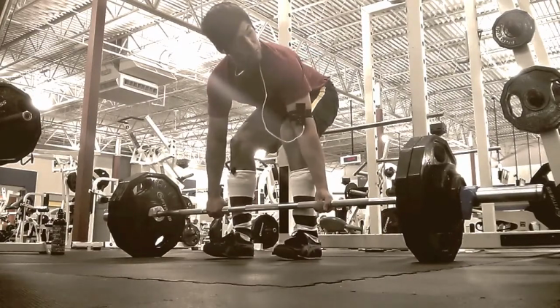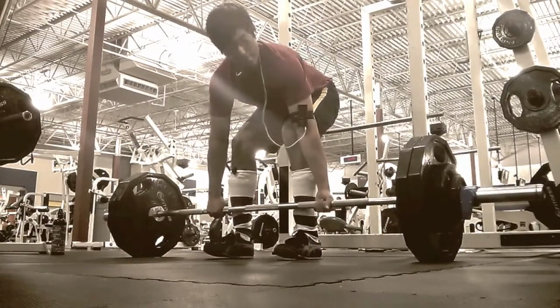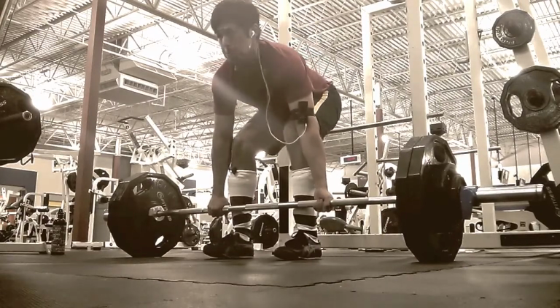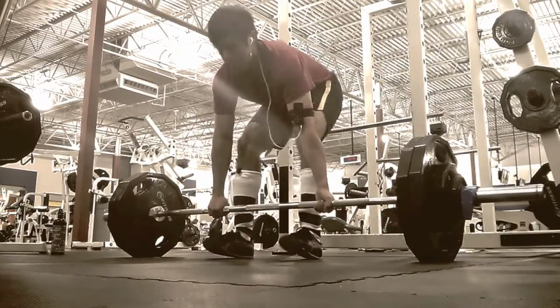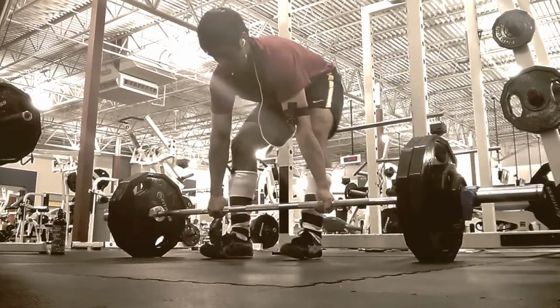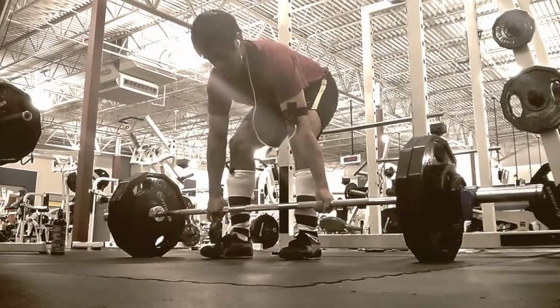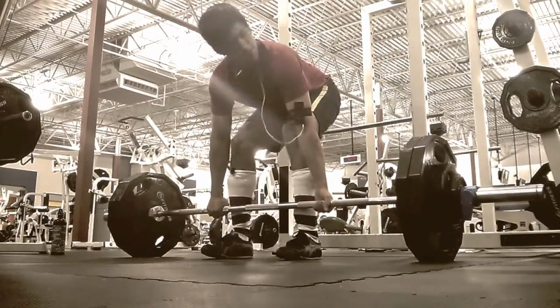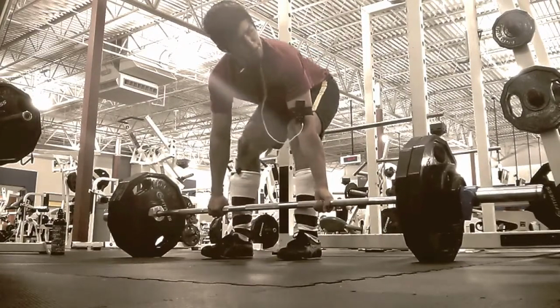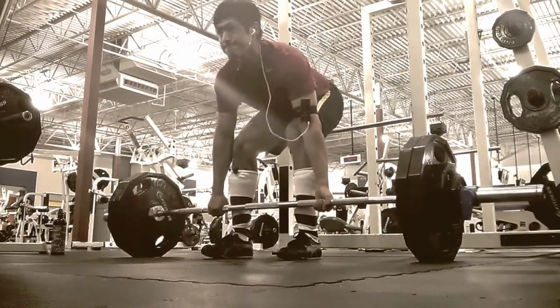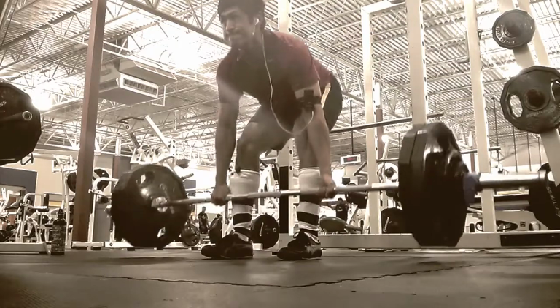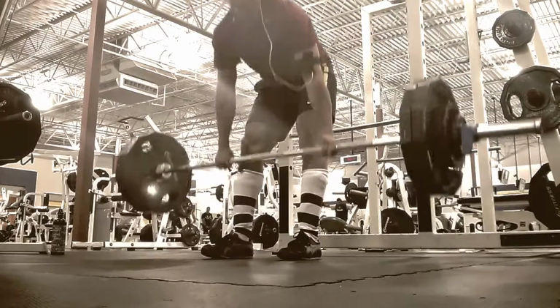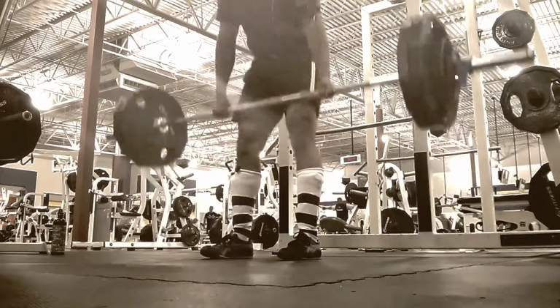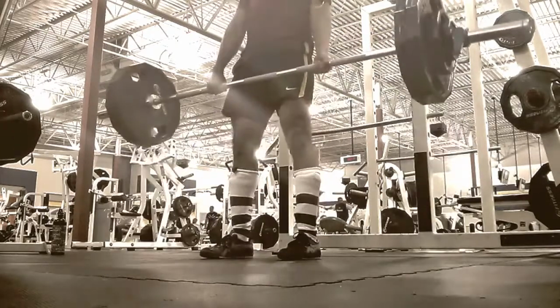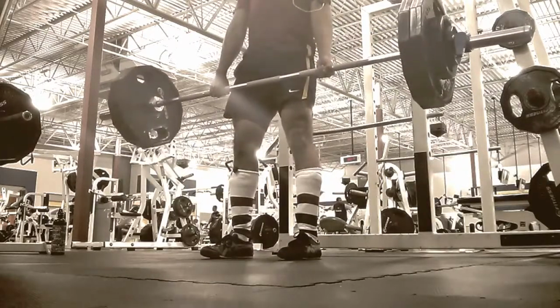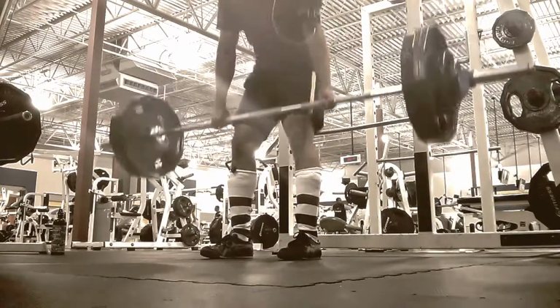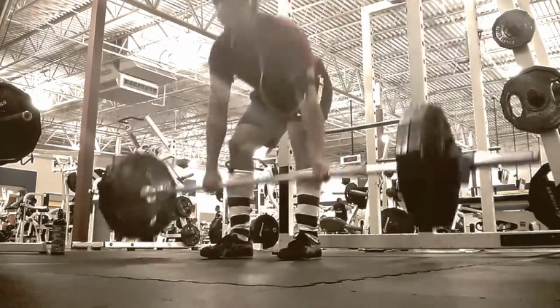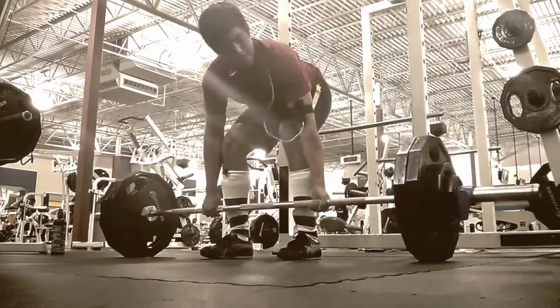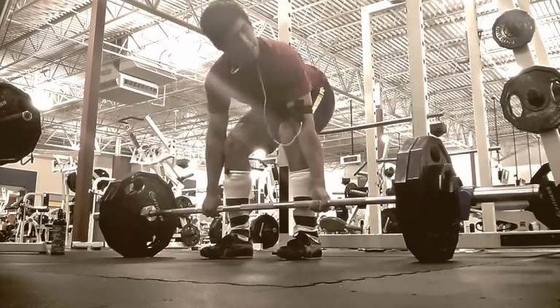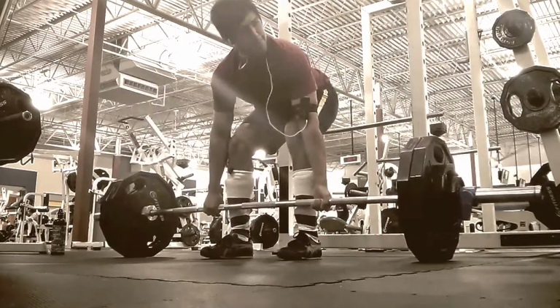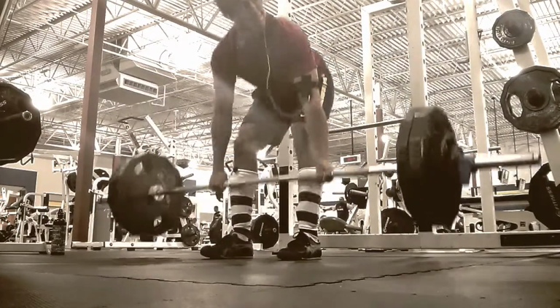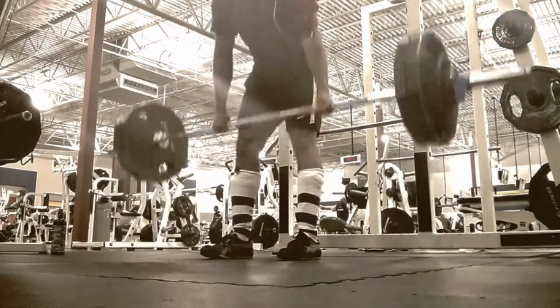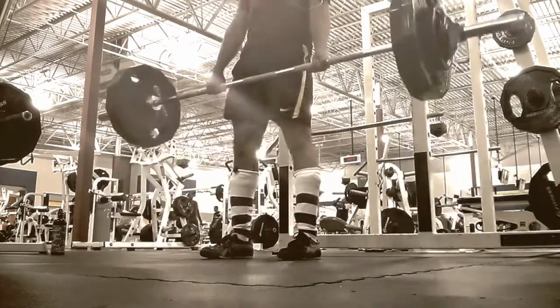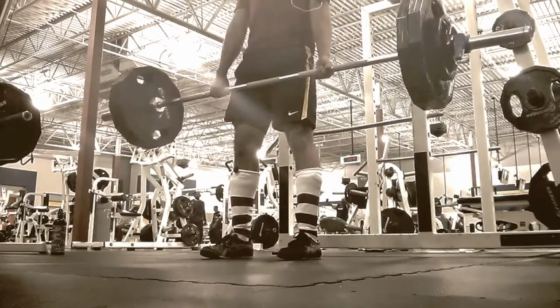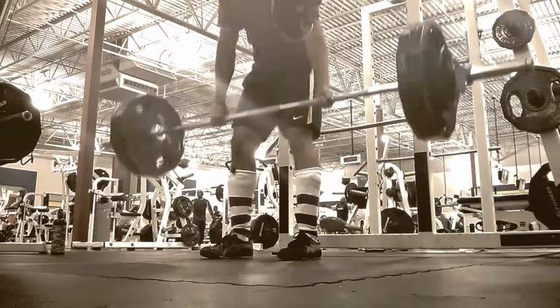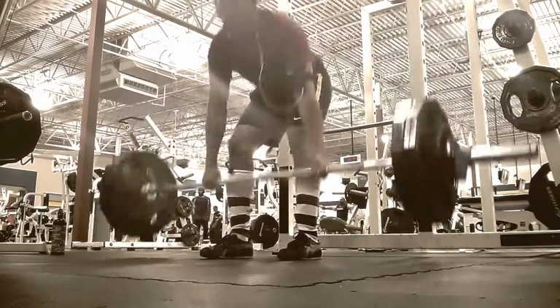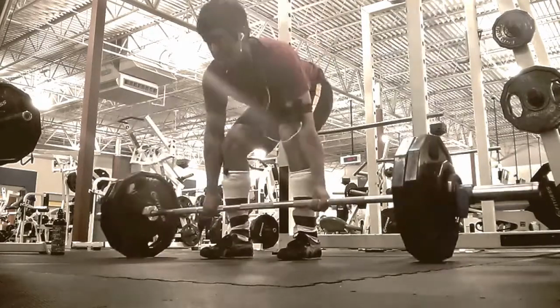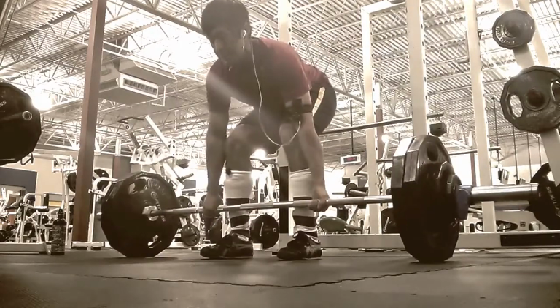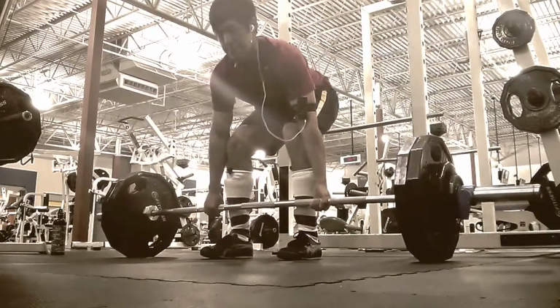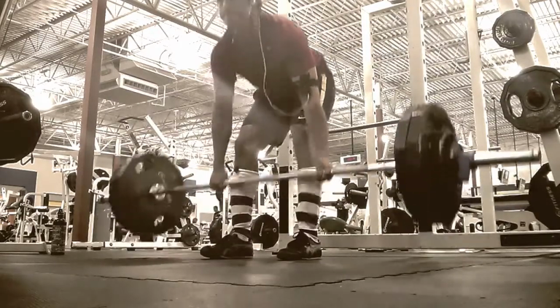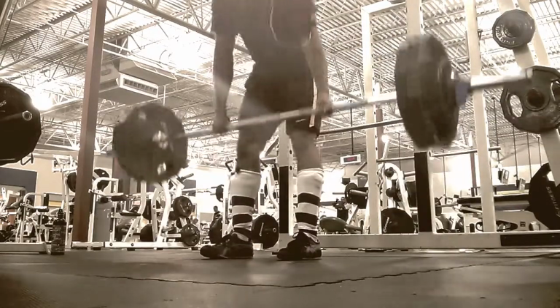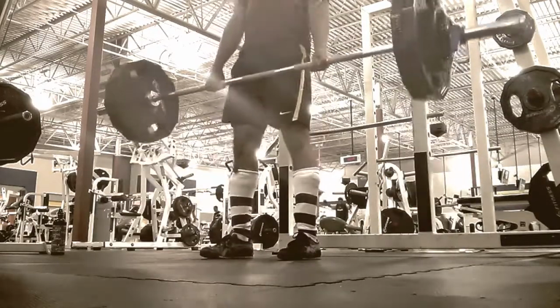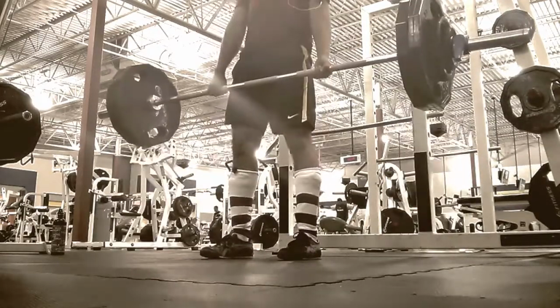This is my first working set — the one prior was a warm-up. This is 250 for five, which was fairly easy. Pretty good.